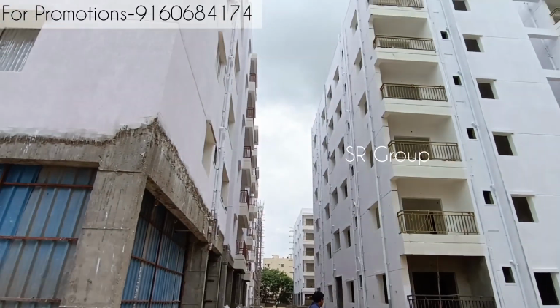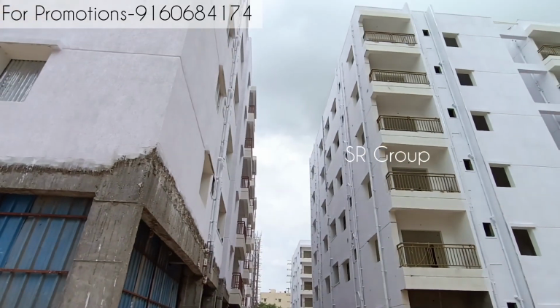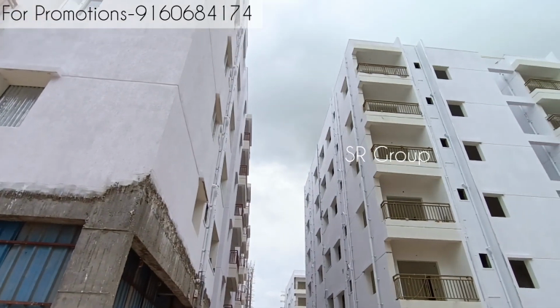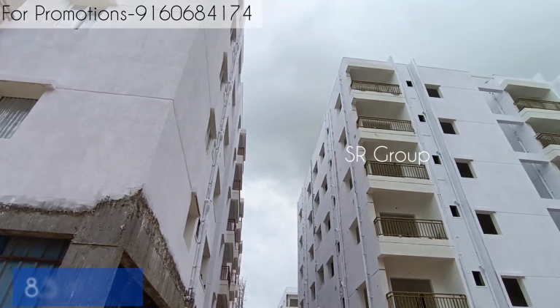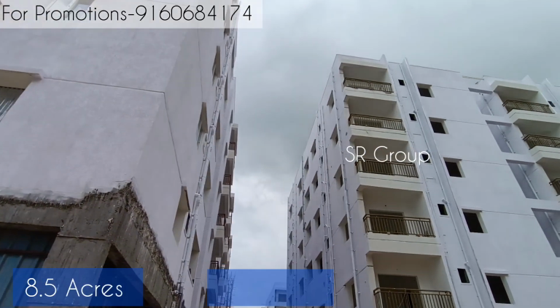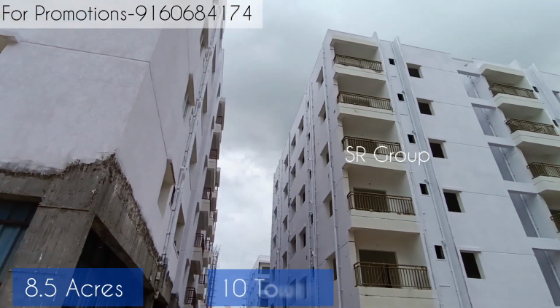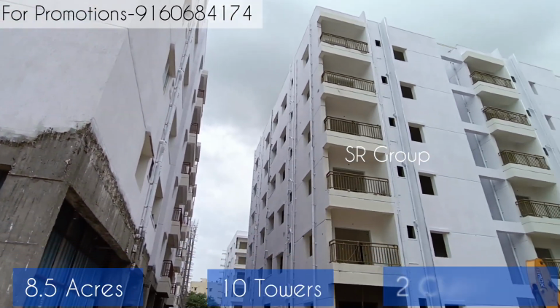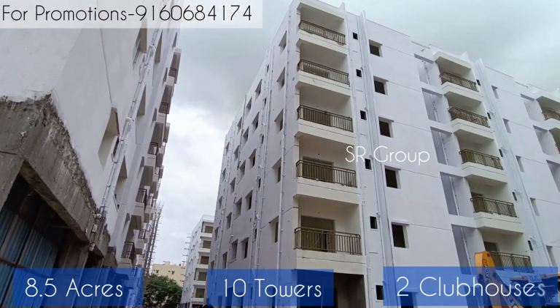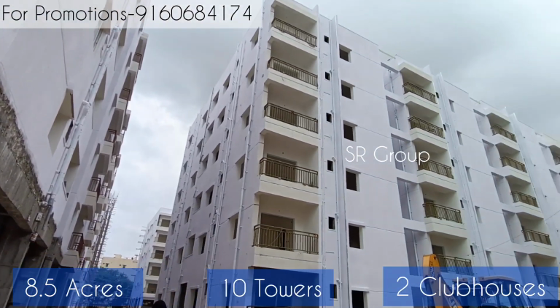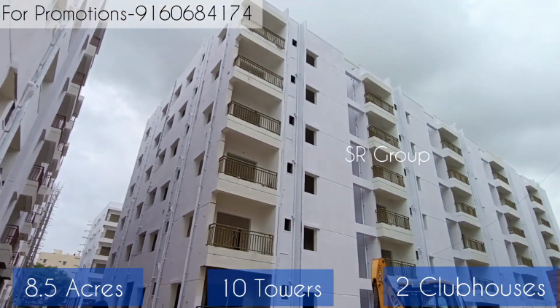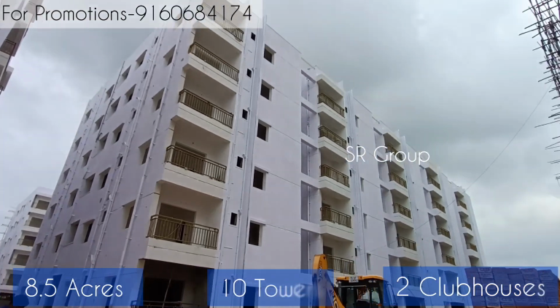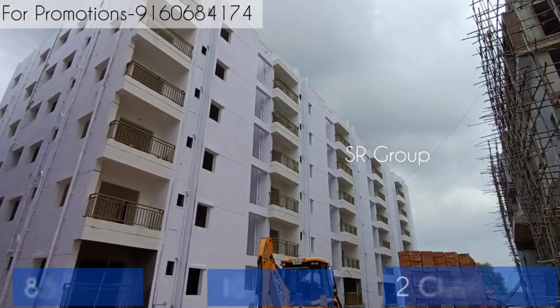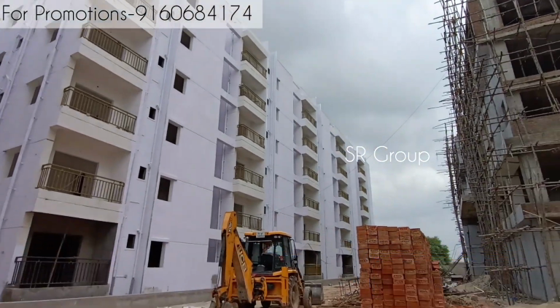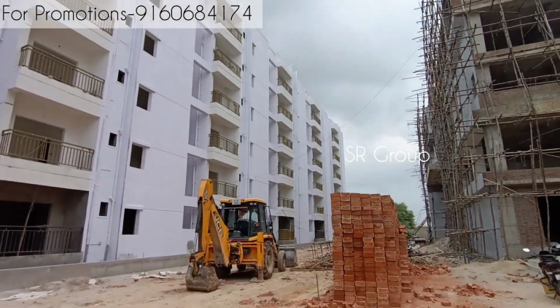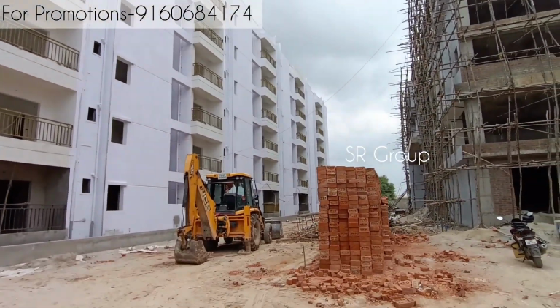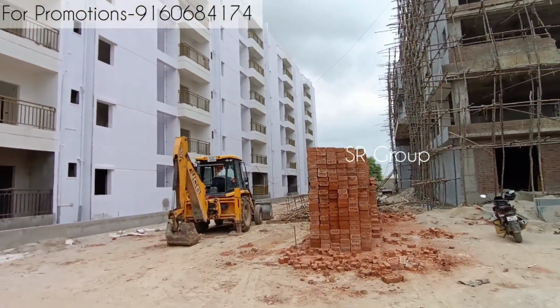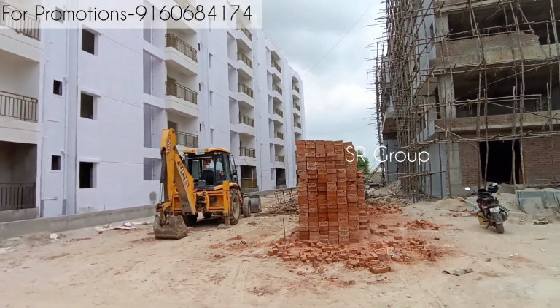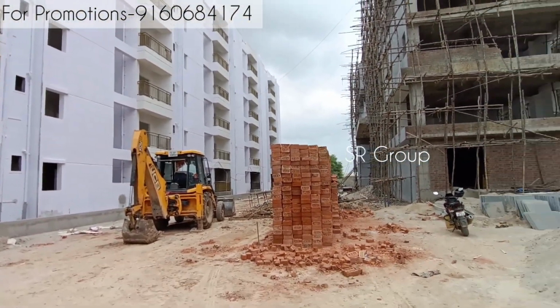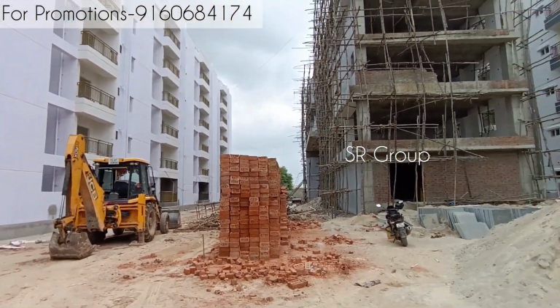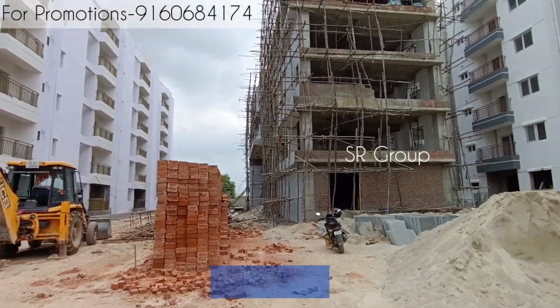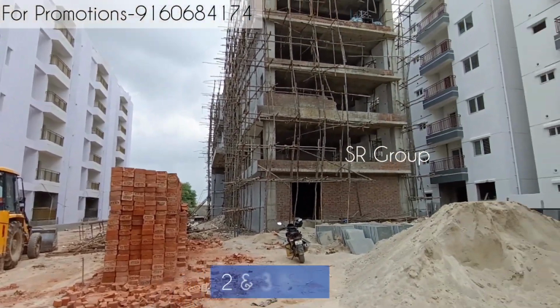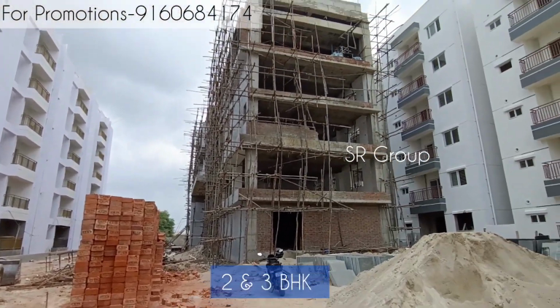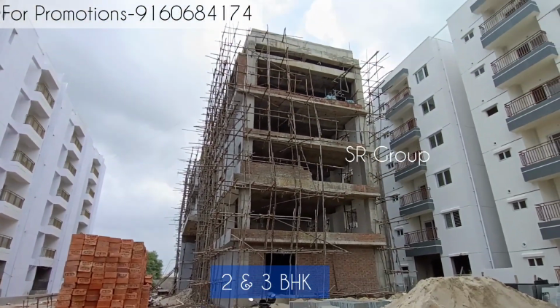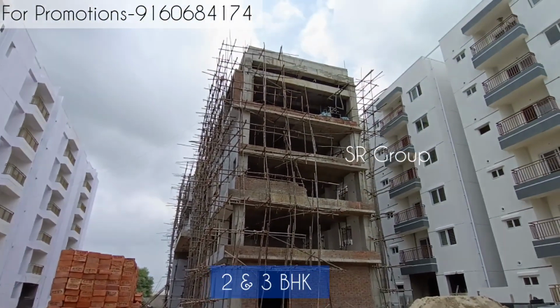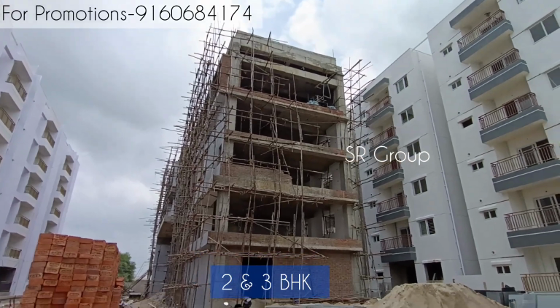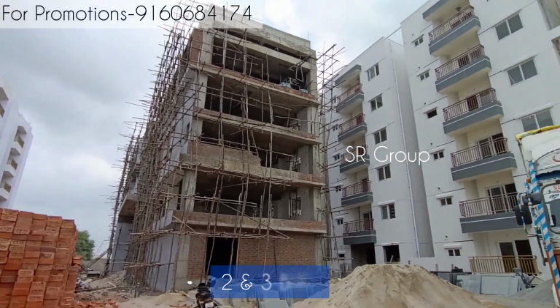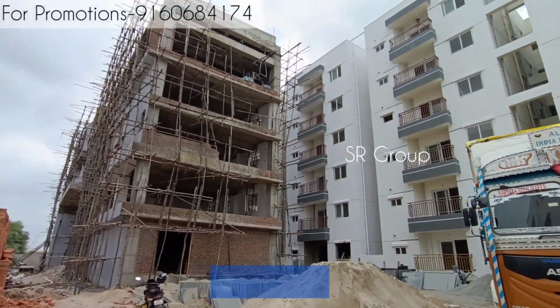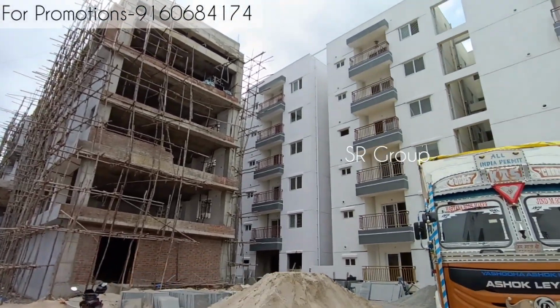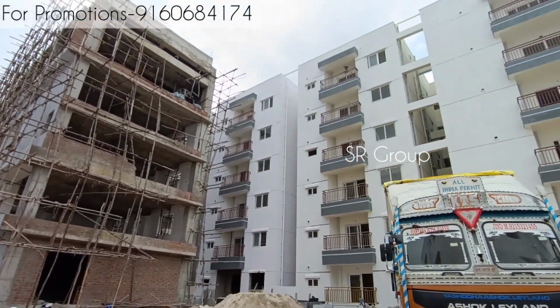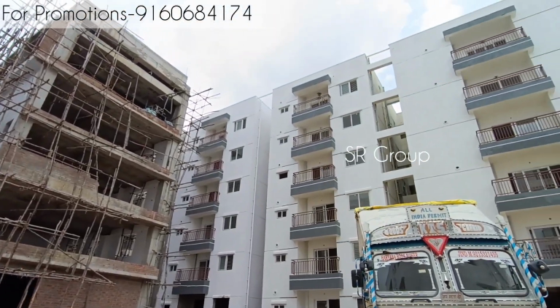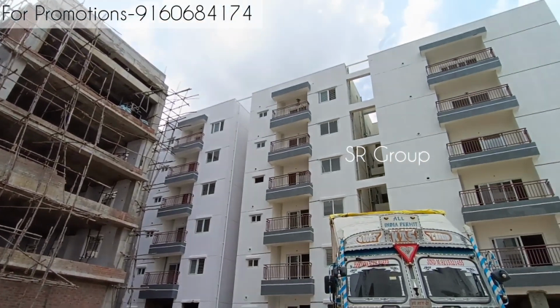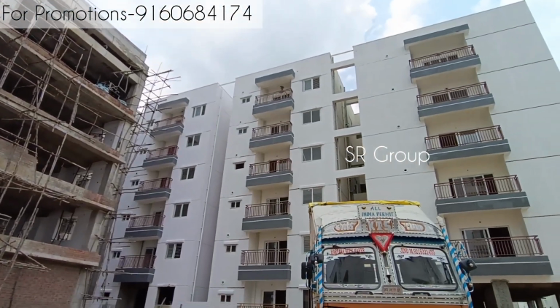If you are looking for 2BHK or 3BHK at an affordable price in a prime location, you can choose the best option. In this project, we have 2BHK options available.